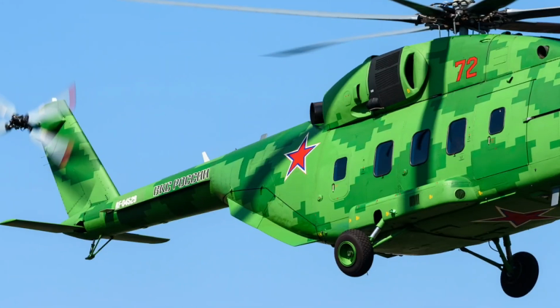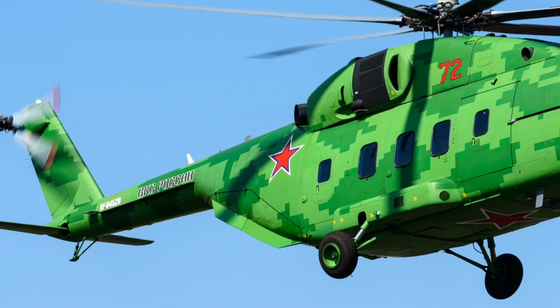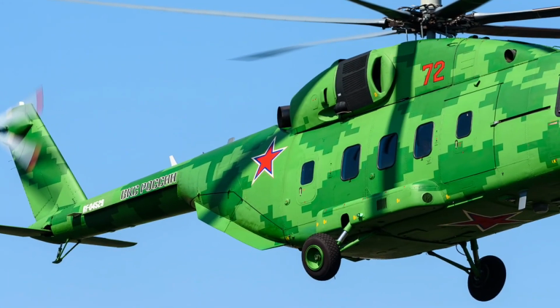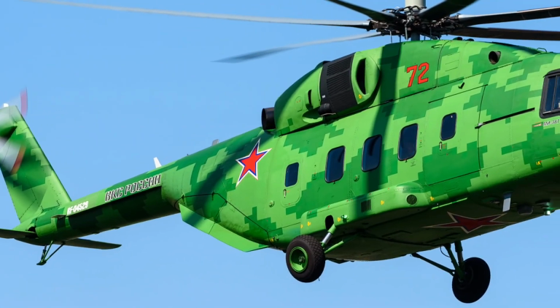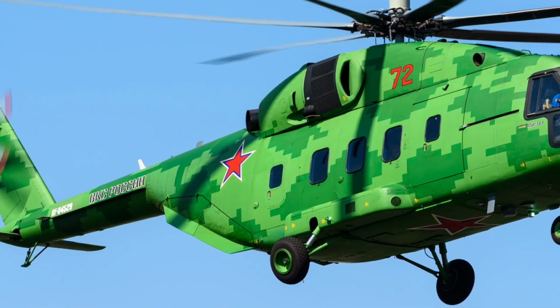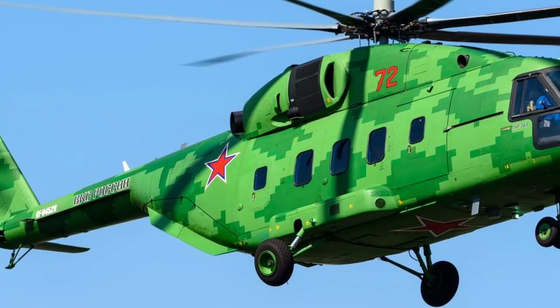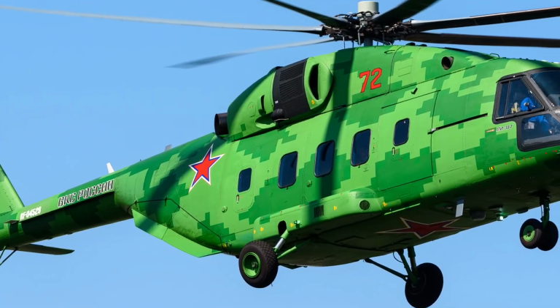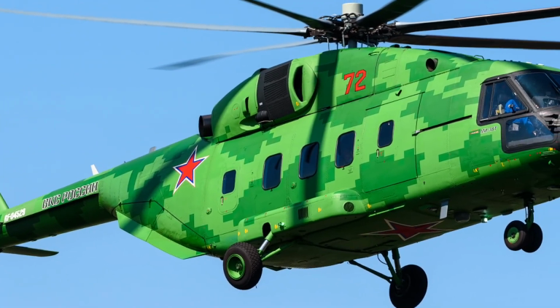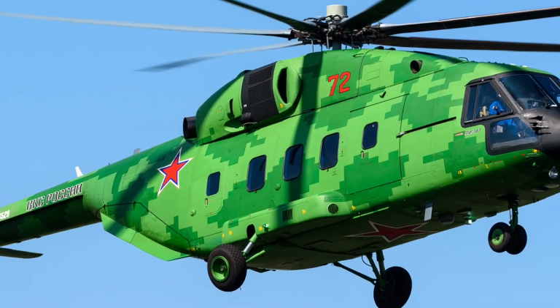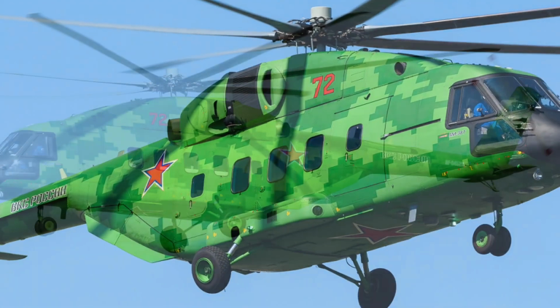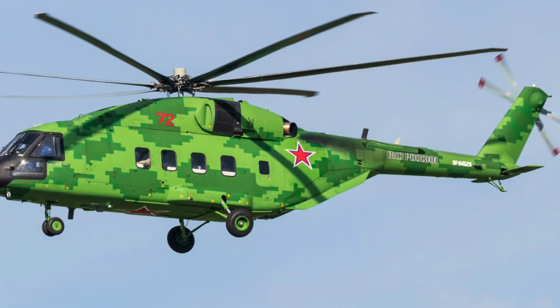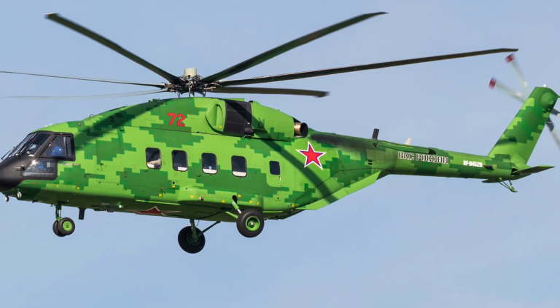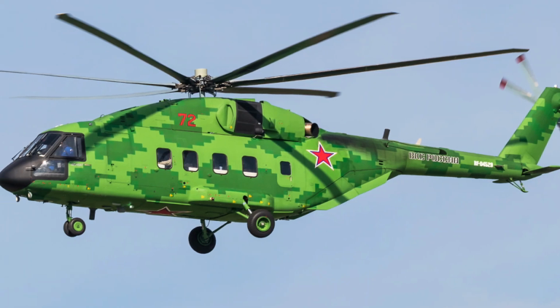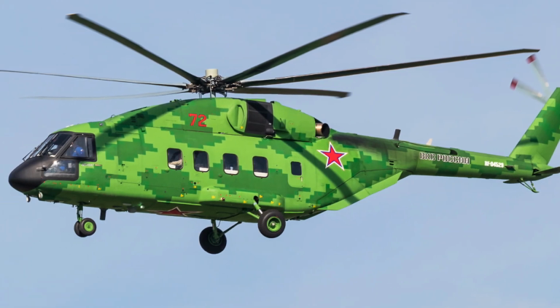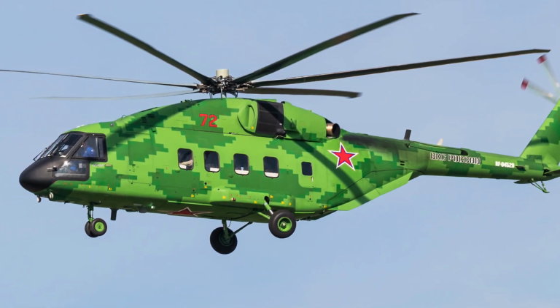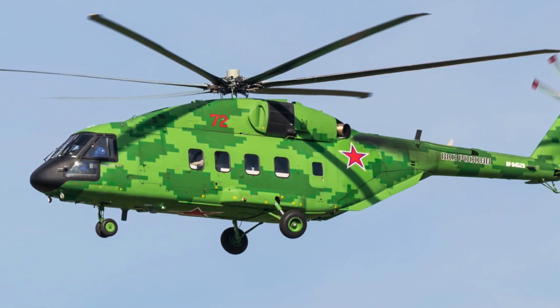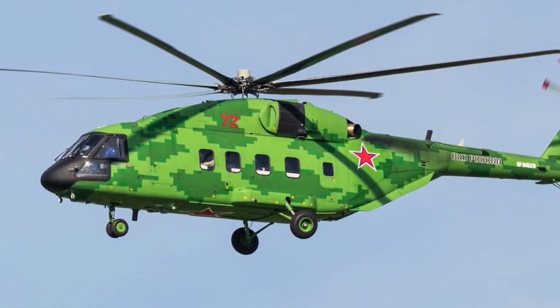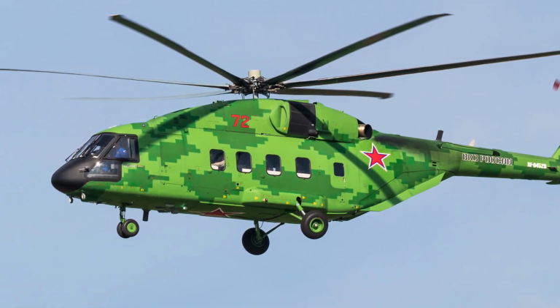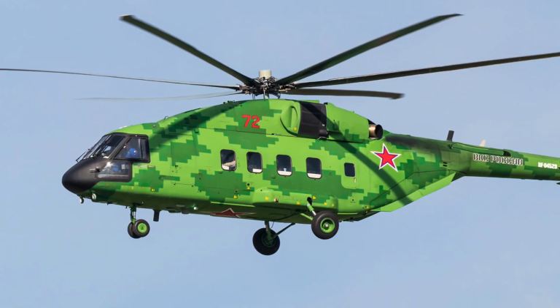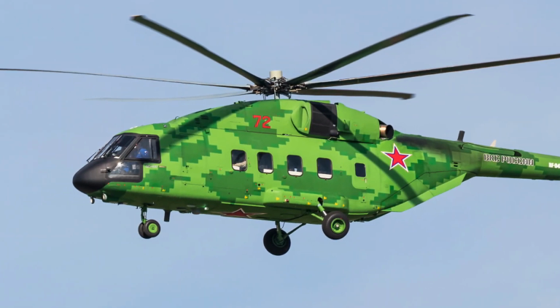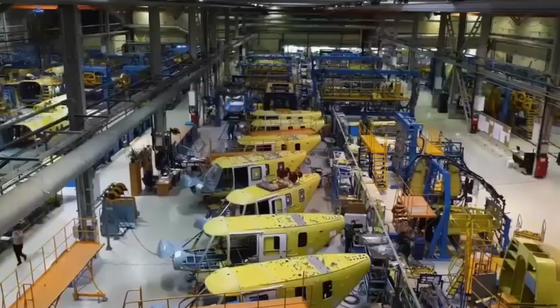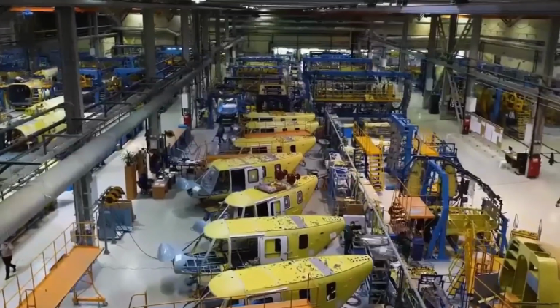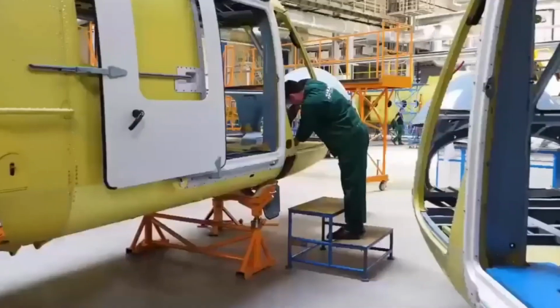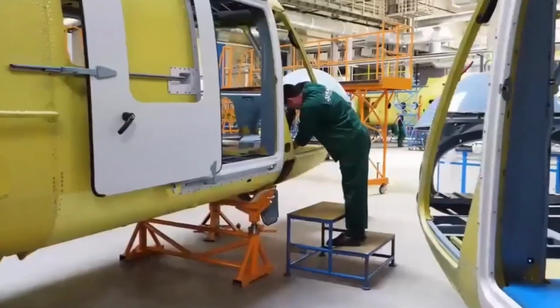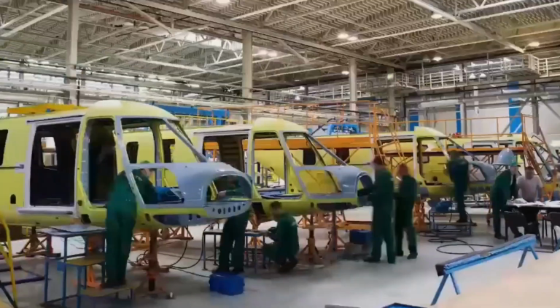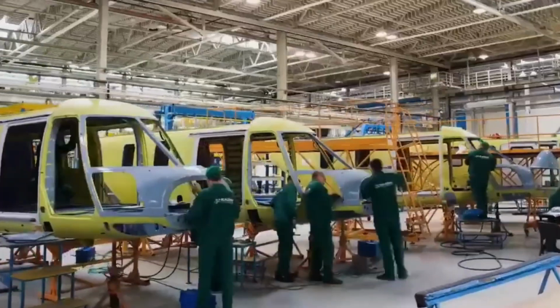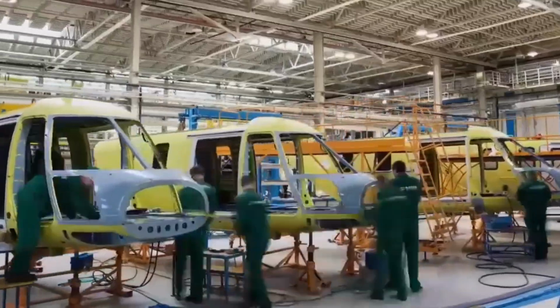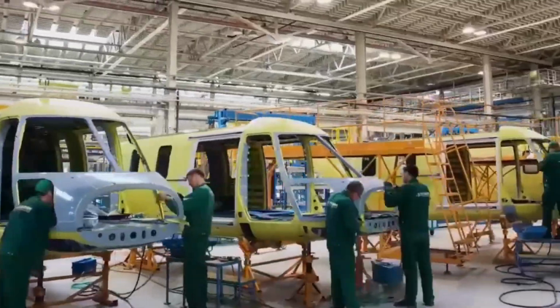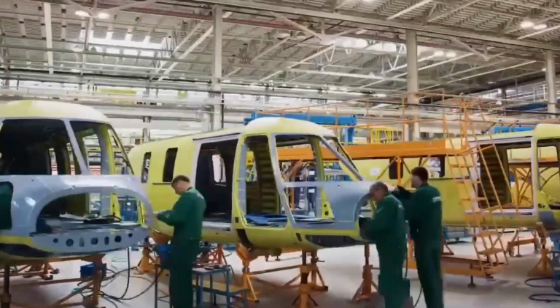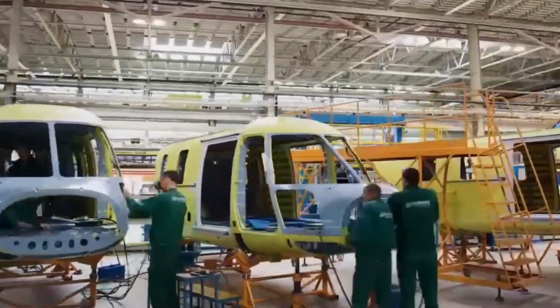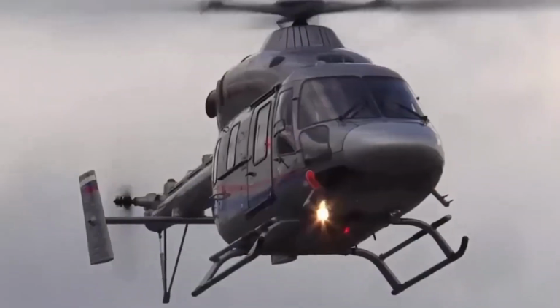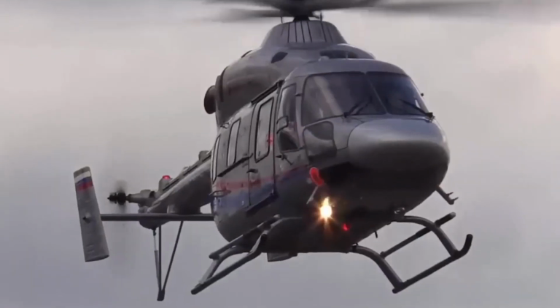Developed by Russian Helicopters under Rostec, the MI-38T was designed for both combat and humanitarian roles — to carry troops, evacuate the wounded, or deliver supplies deep into contested zones.